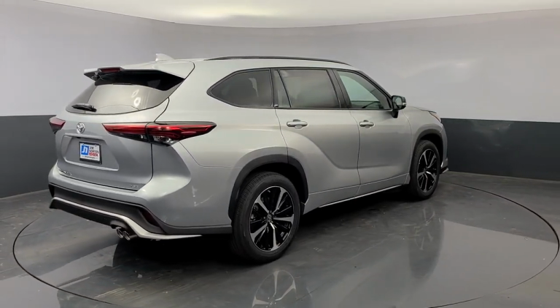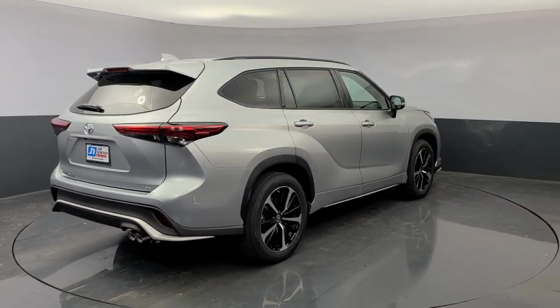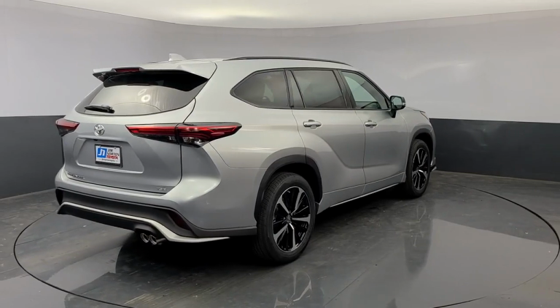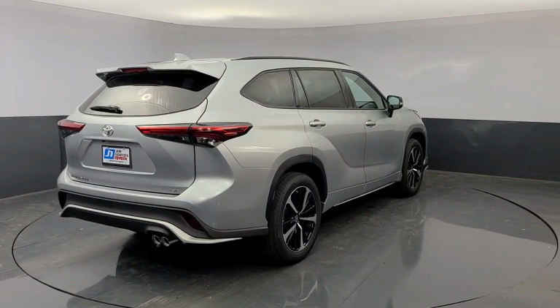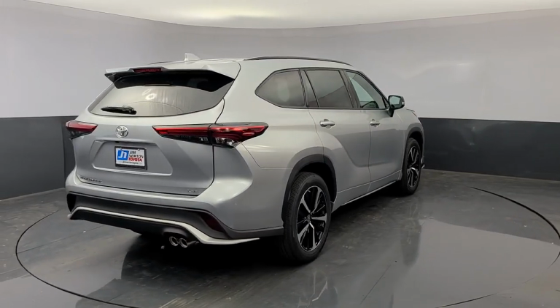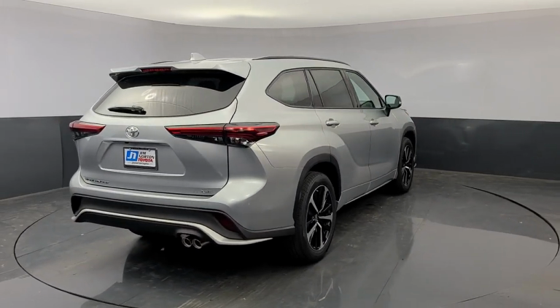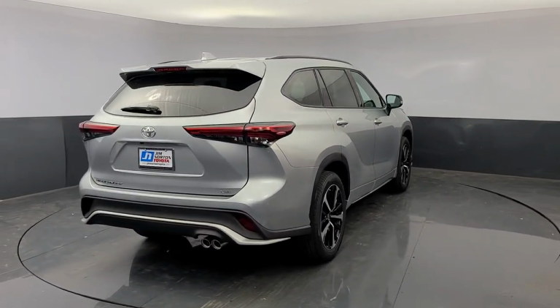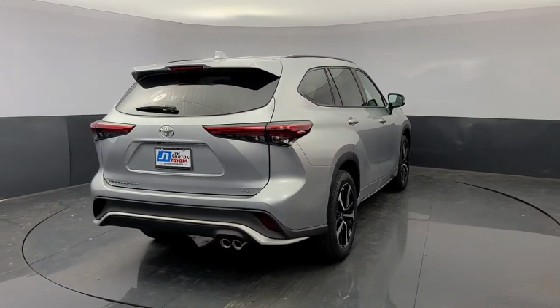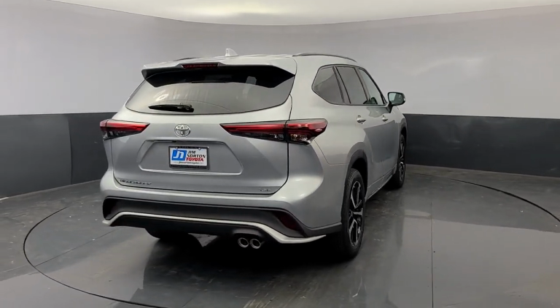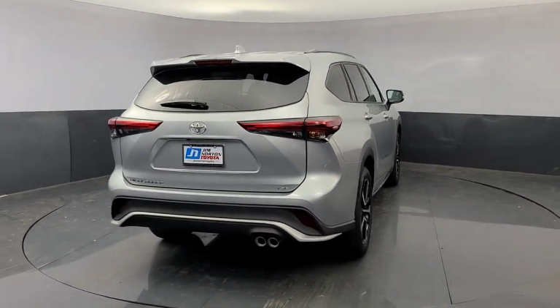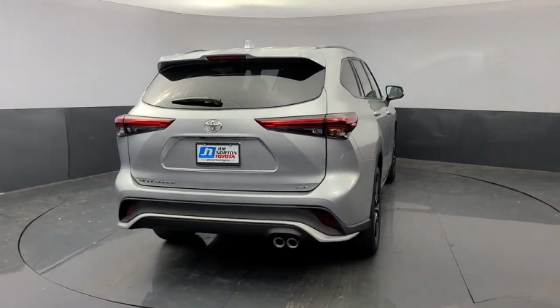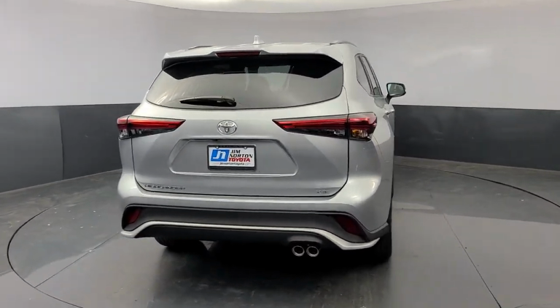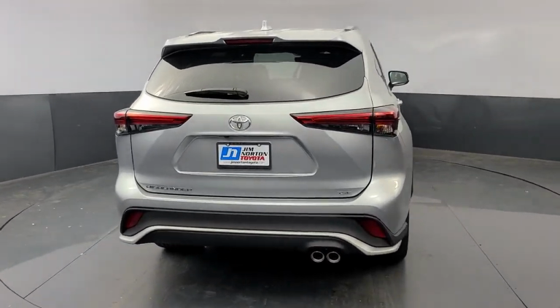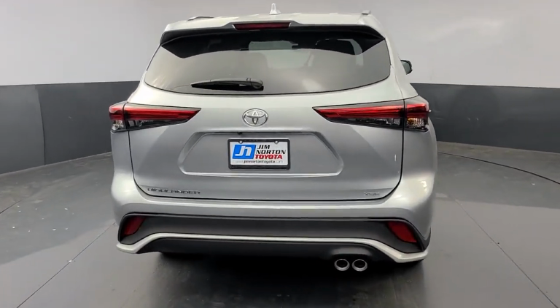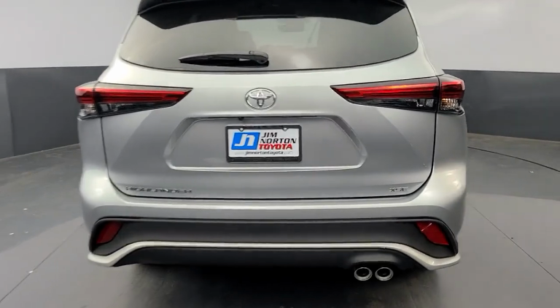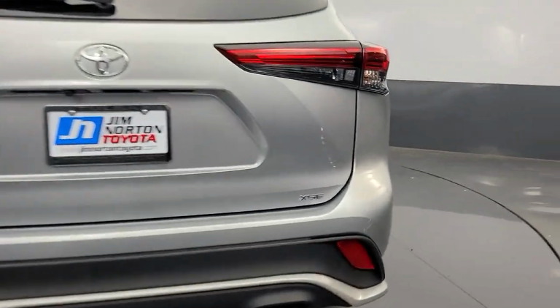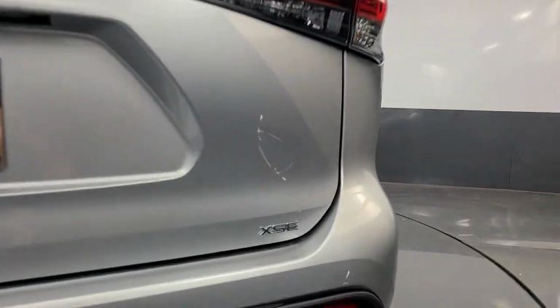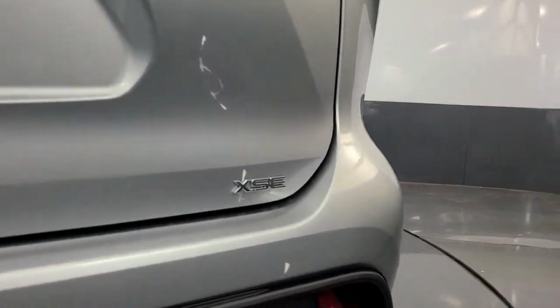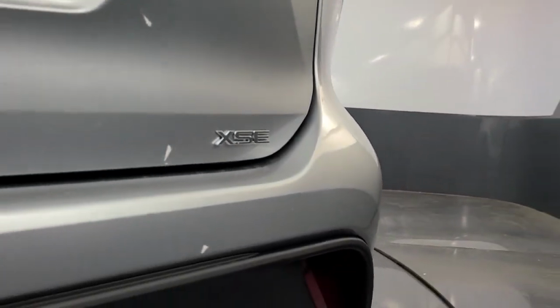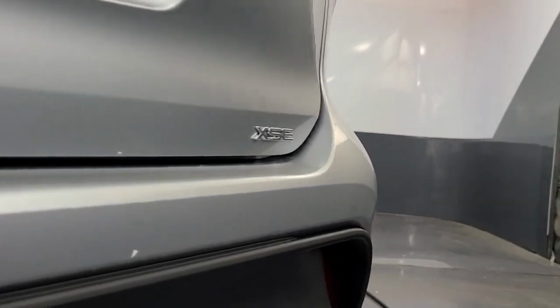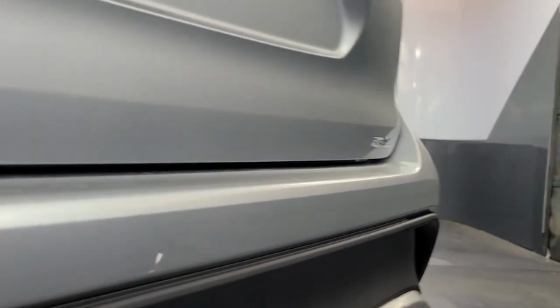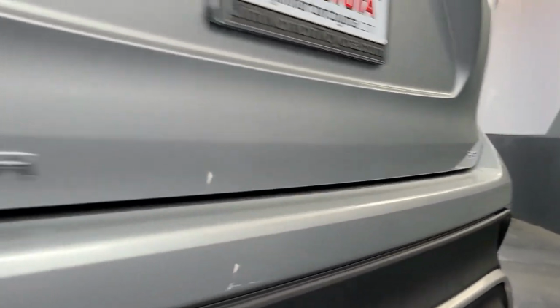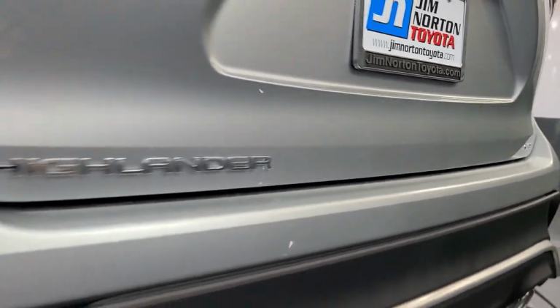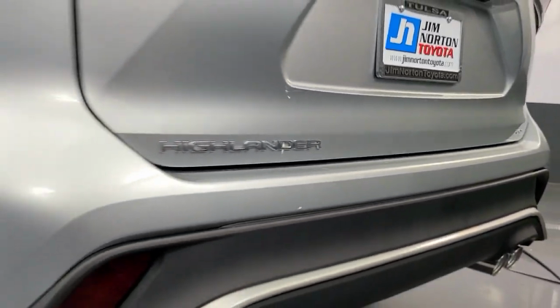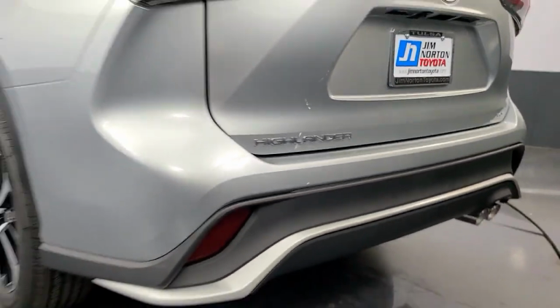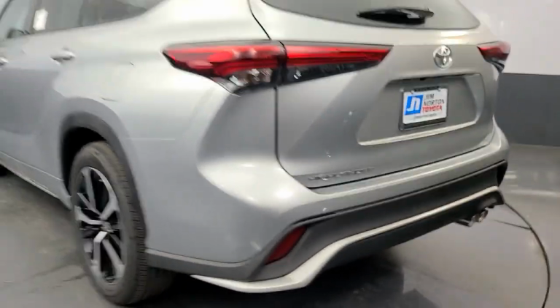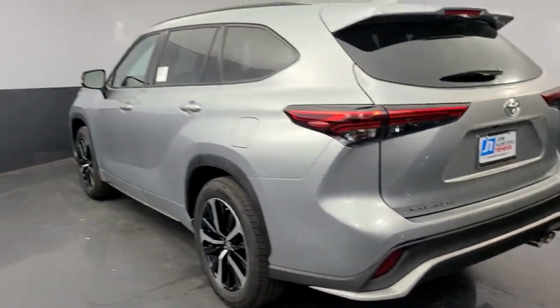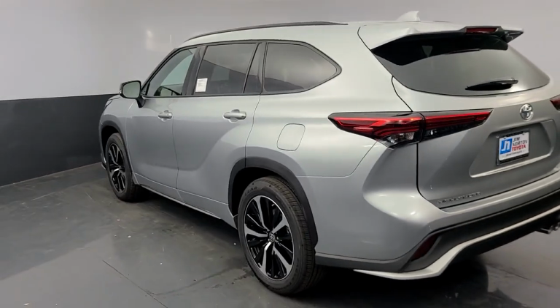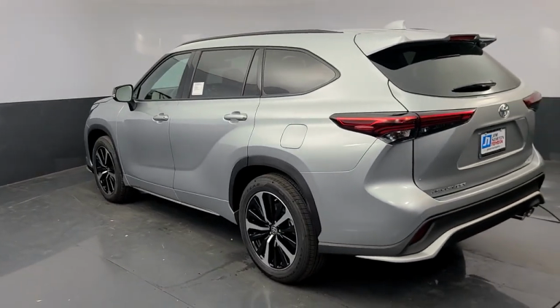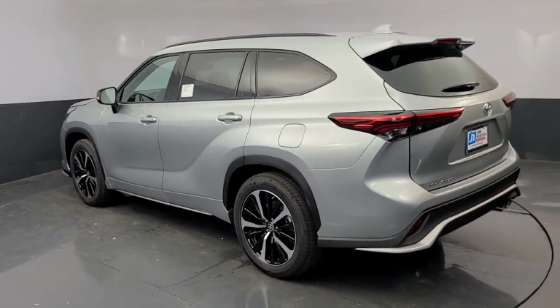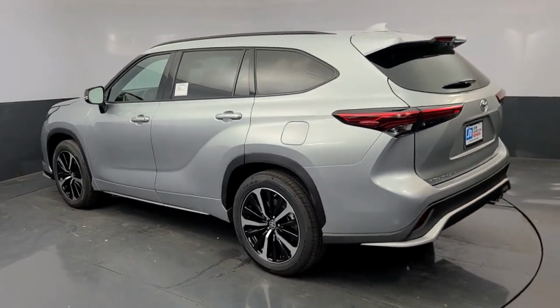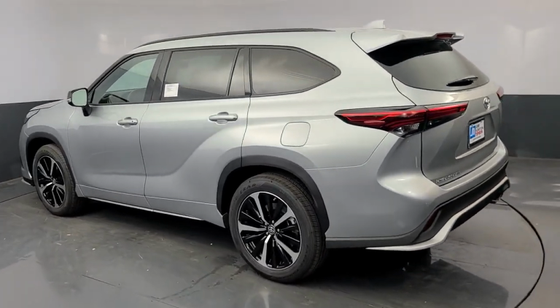These are just some of the great options this vehicle comes with: power liftgate, electronic stability control, trip computer, power windows, ABS, four-wheel disc brakes, and power steering.